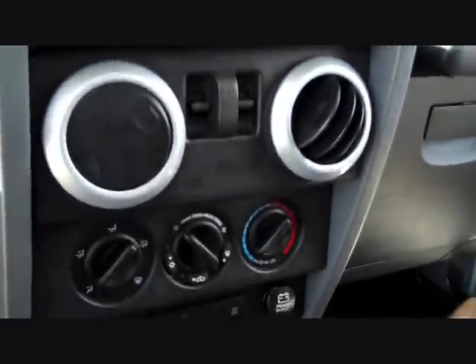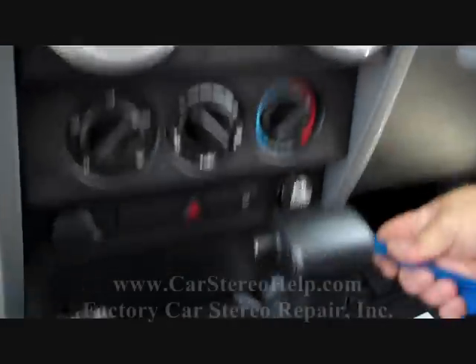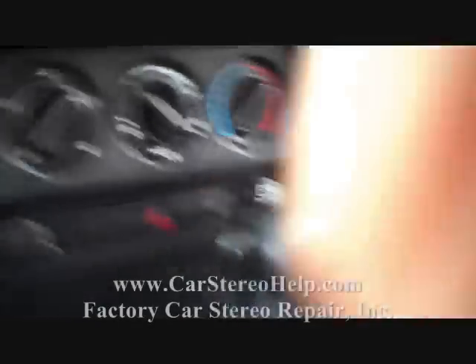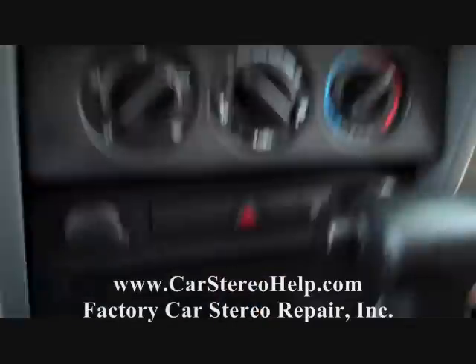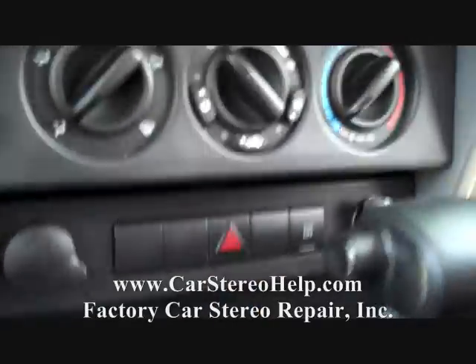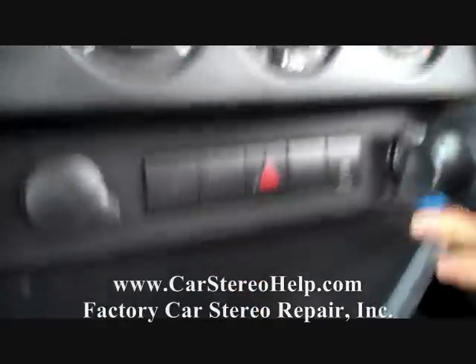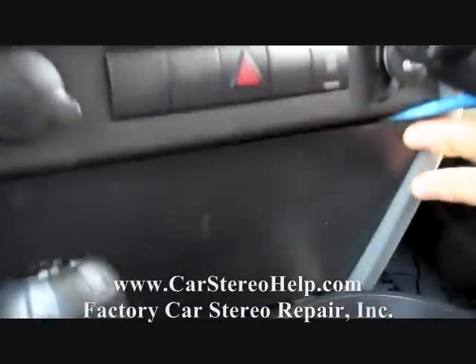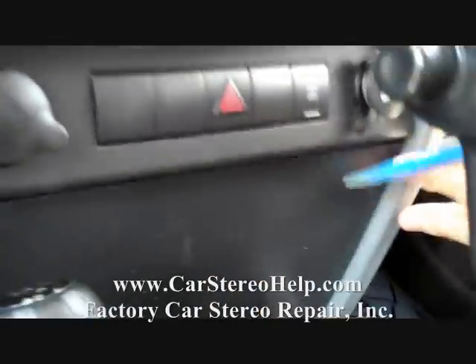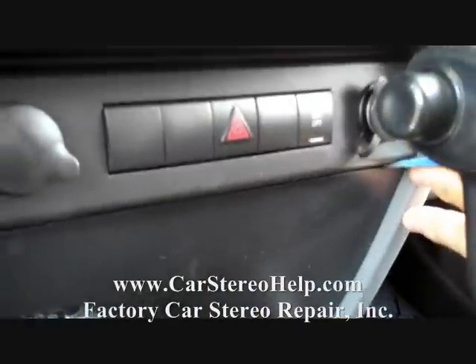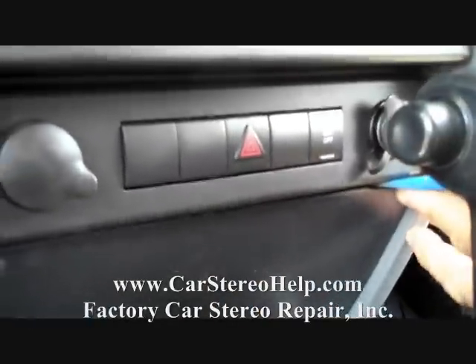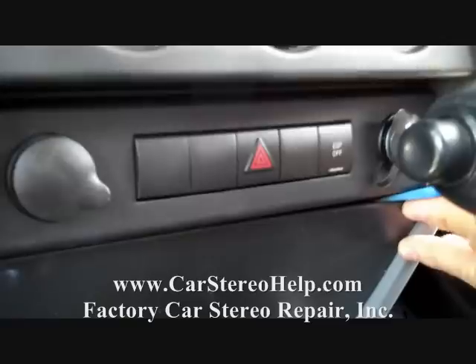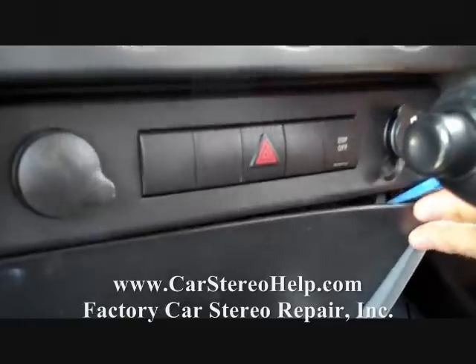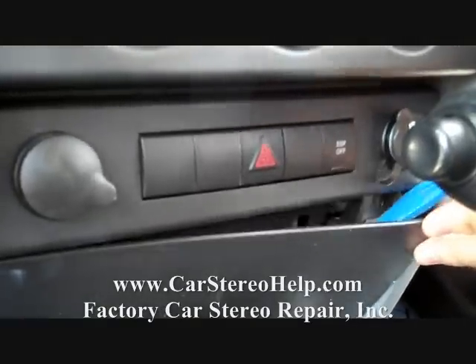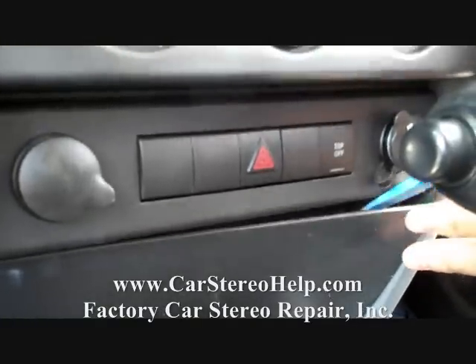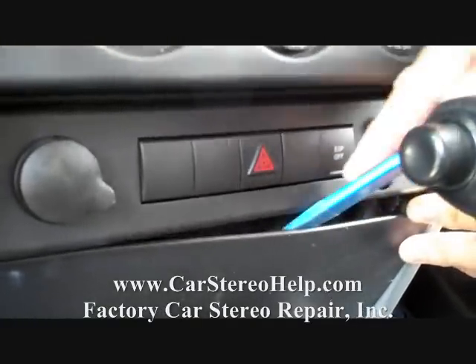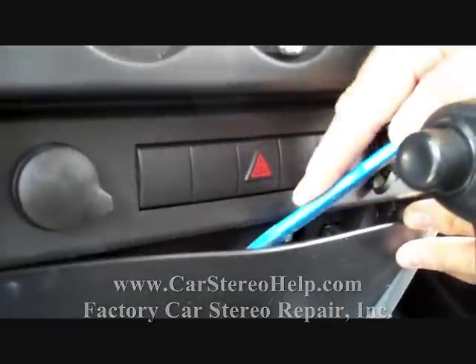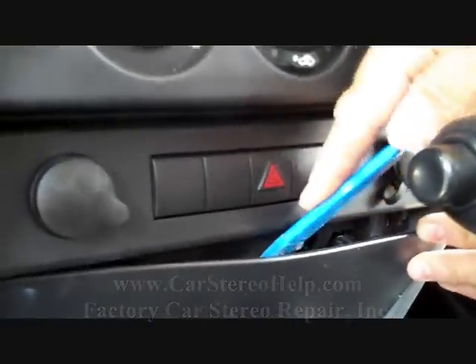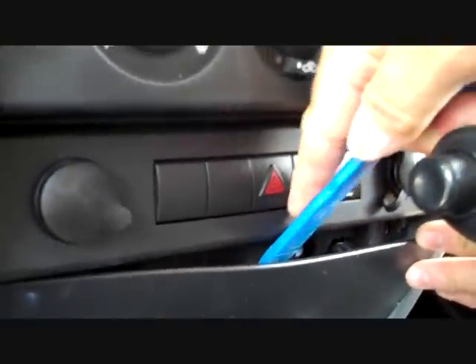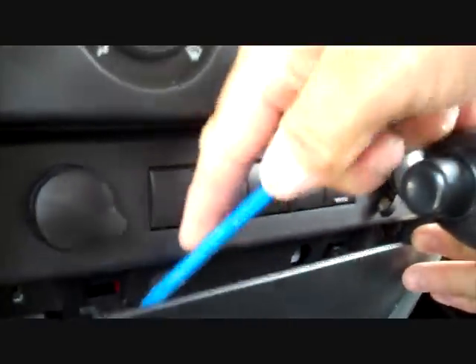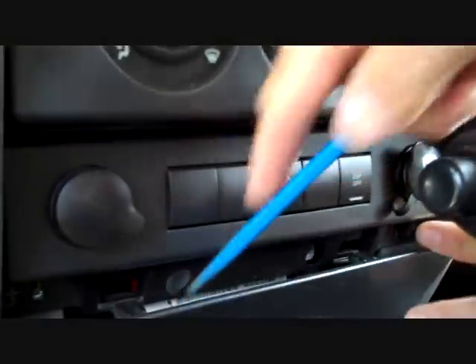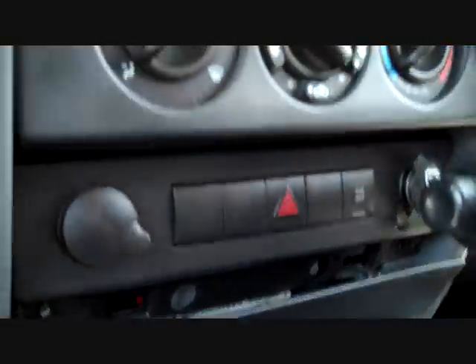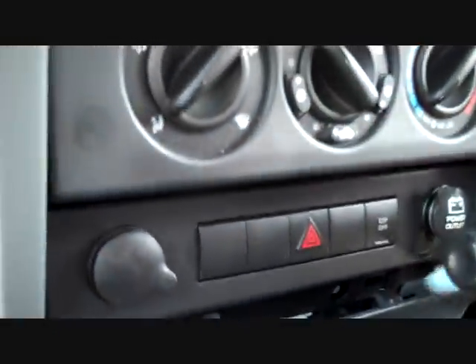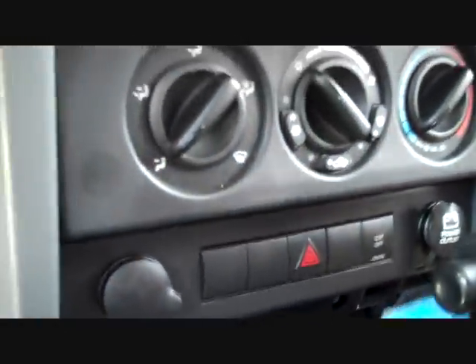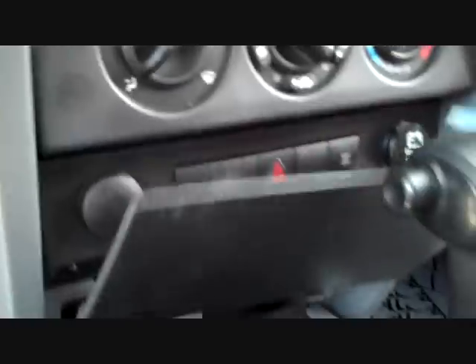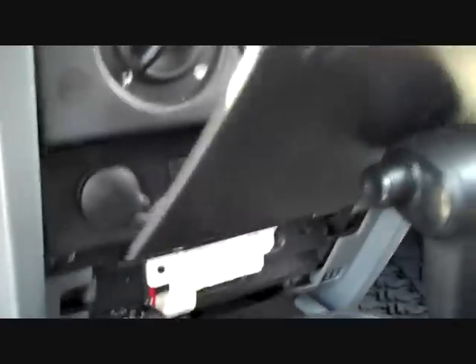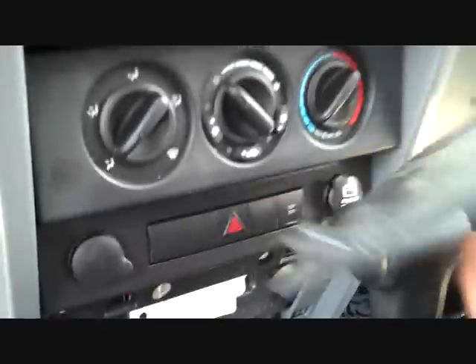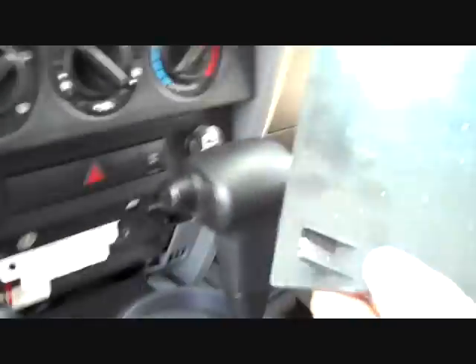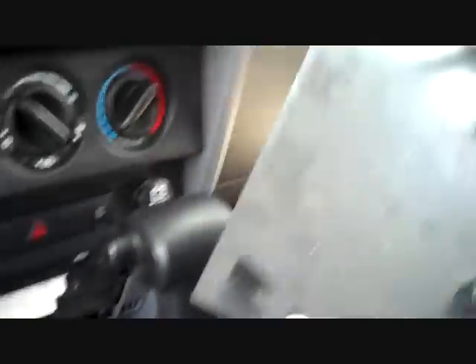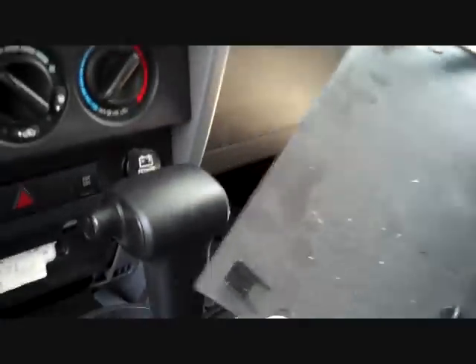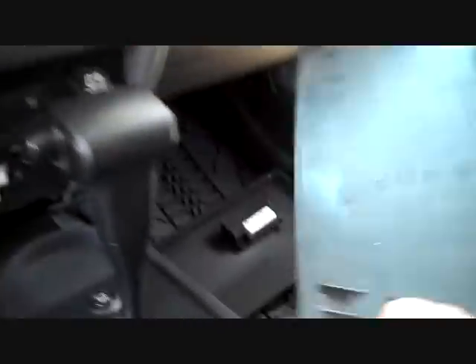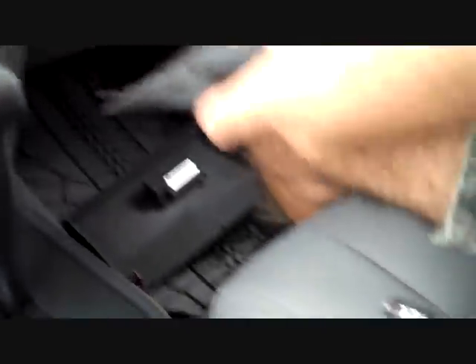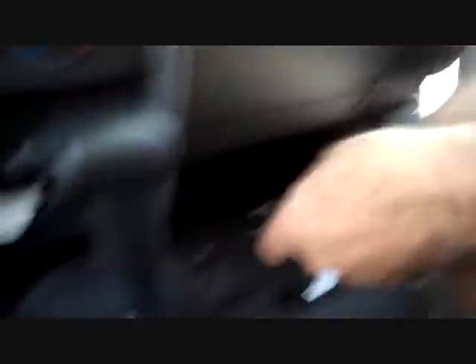Next we're going to move down below the panel with the 12 volt supplies to it, go across the top of the panel, release the clips, and then pull it up and it releases the bottom latches.